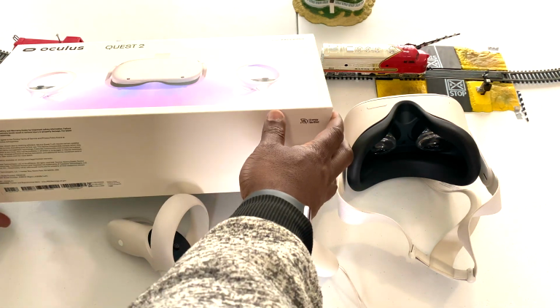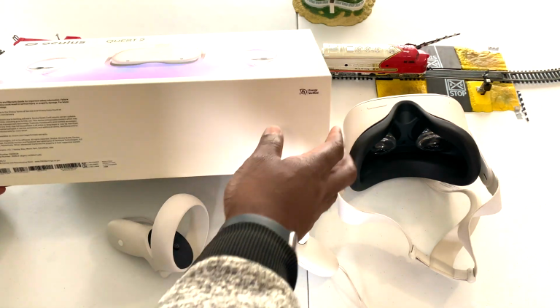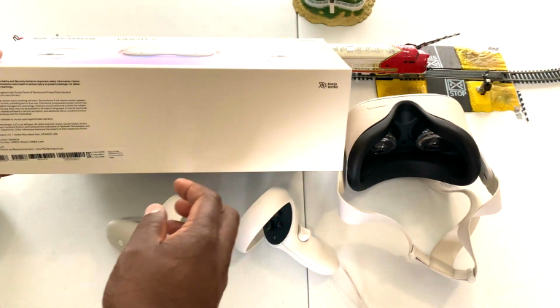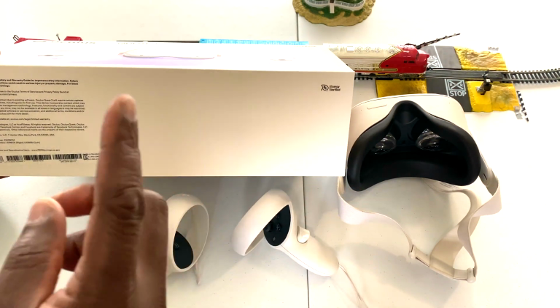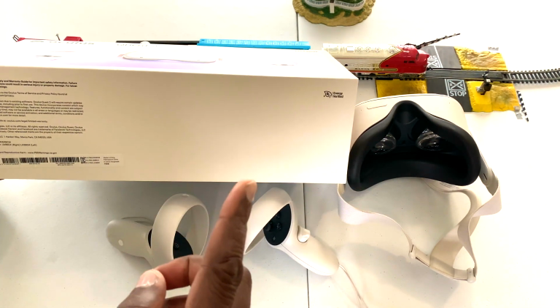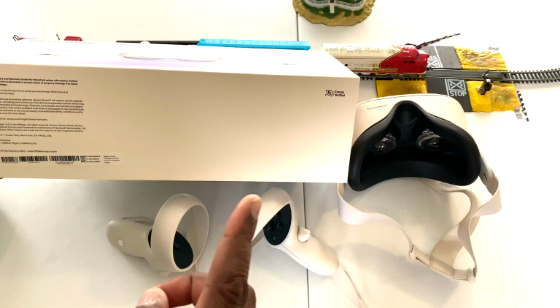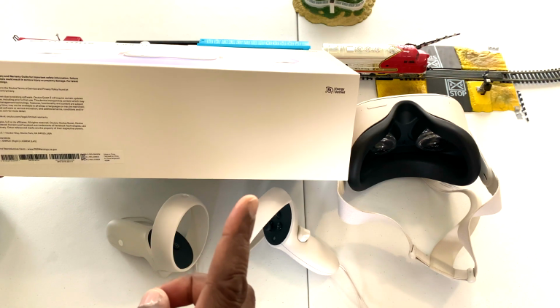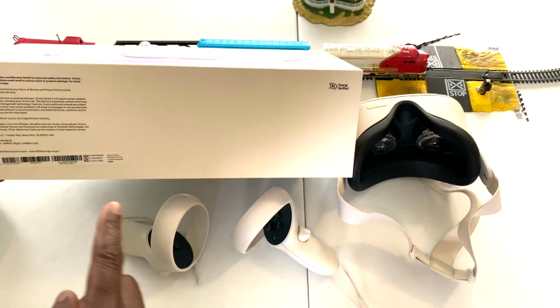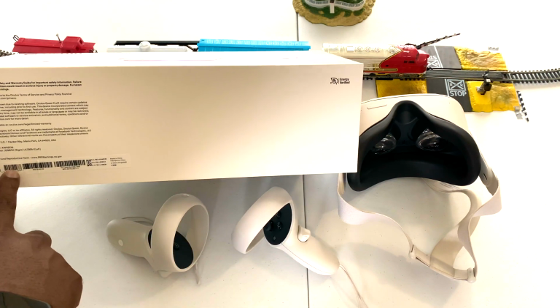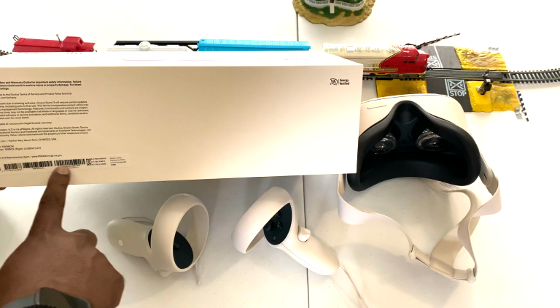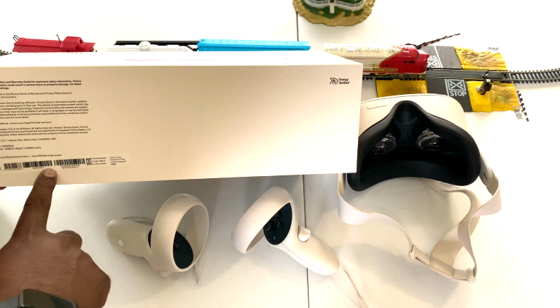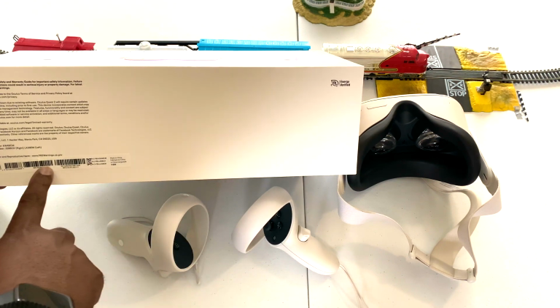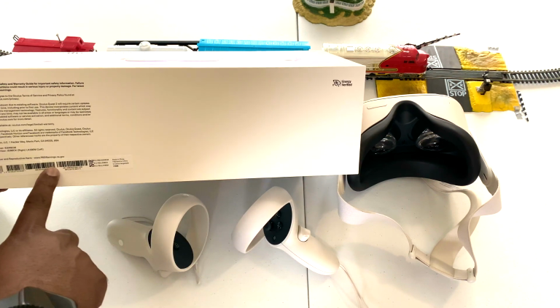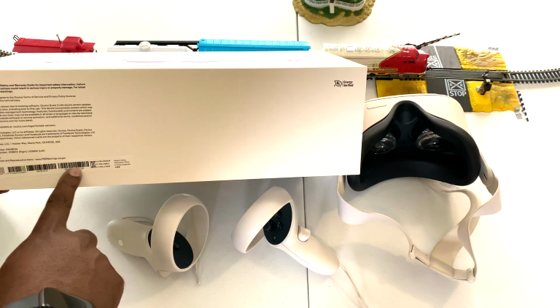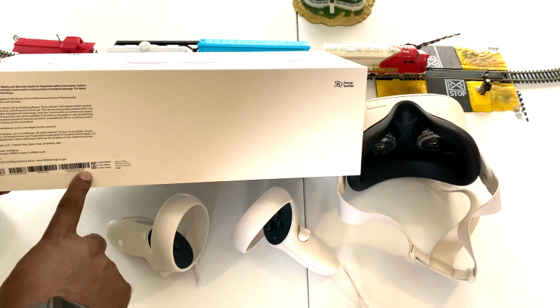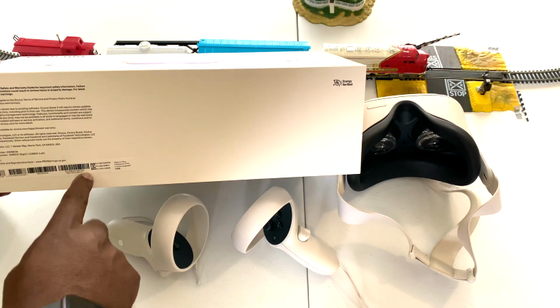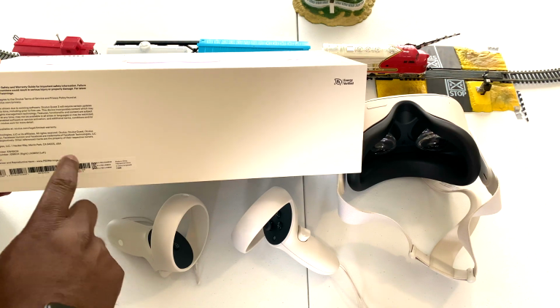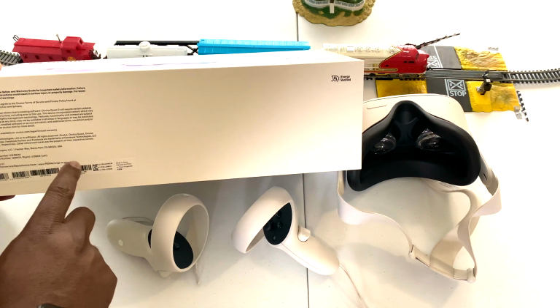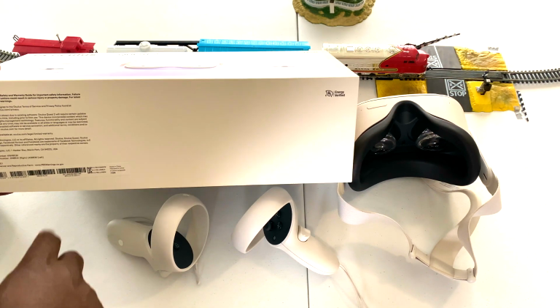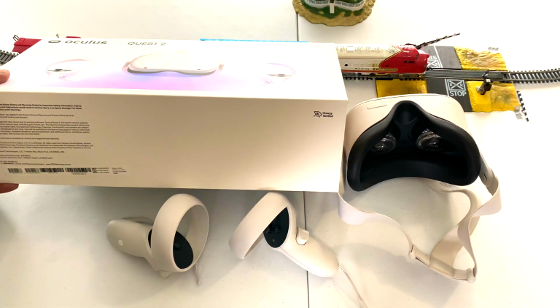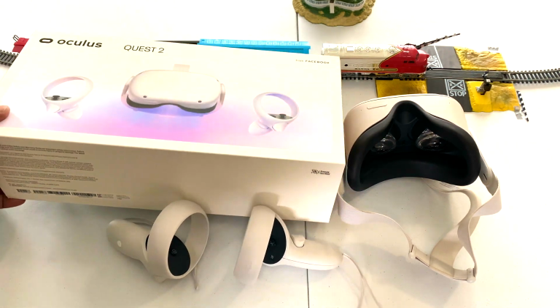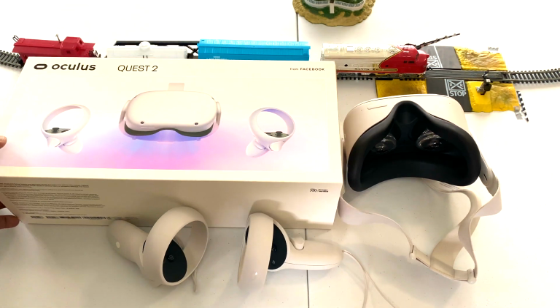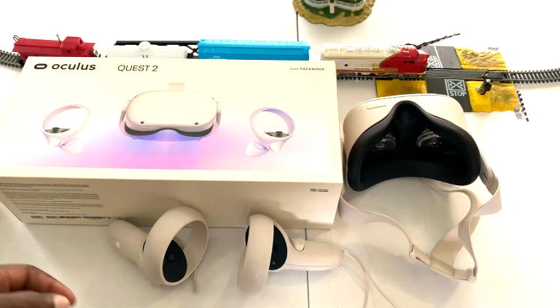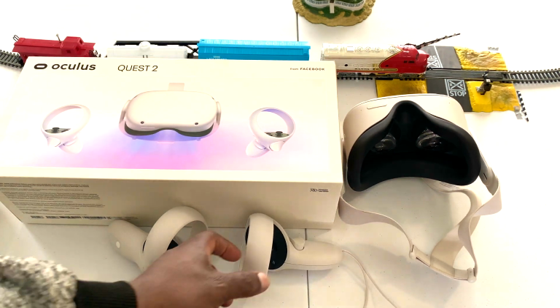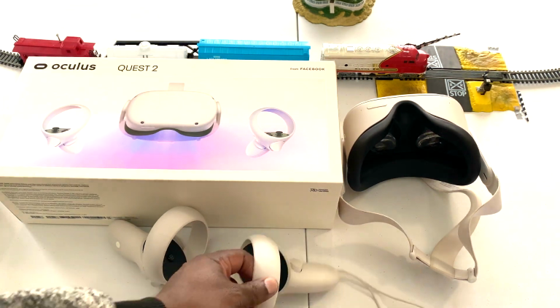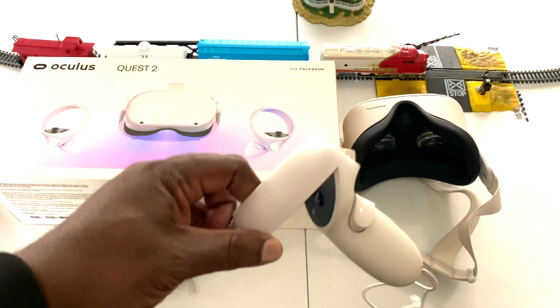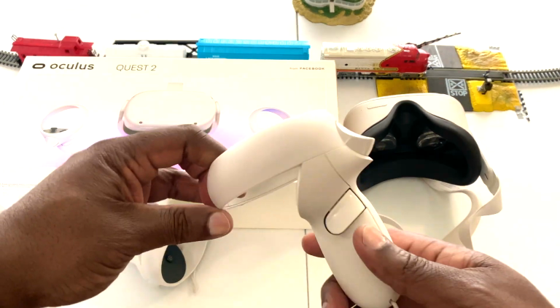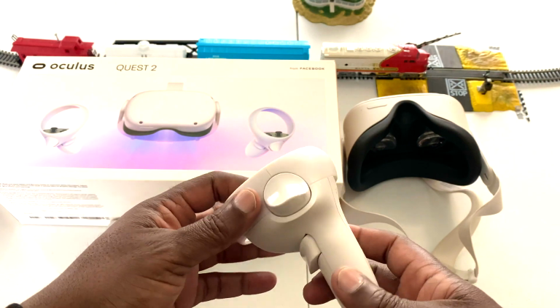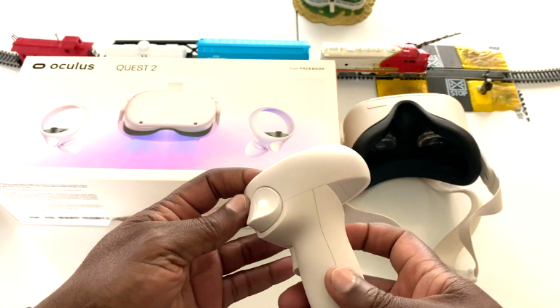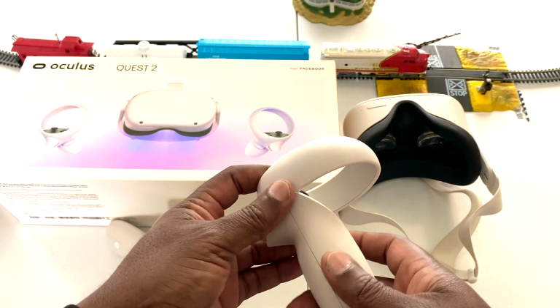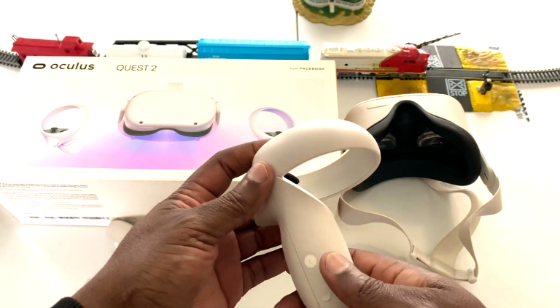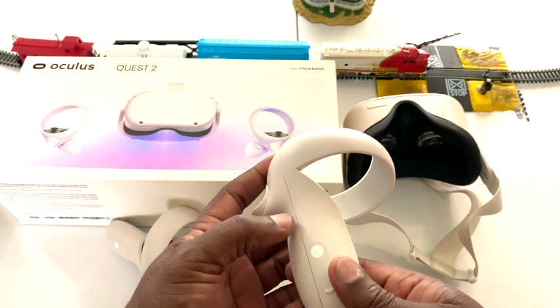The first method is by looking at the box in which your Oculus Quest 2 came in. The serial number is going to be right here at the bottom, along with the date of manufacture.